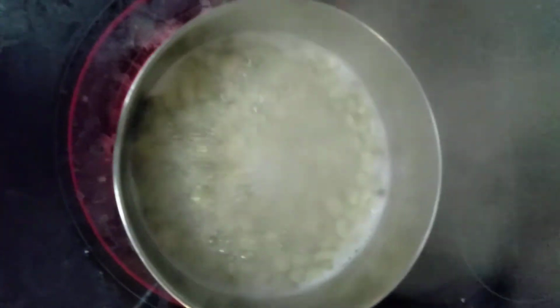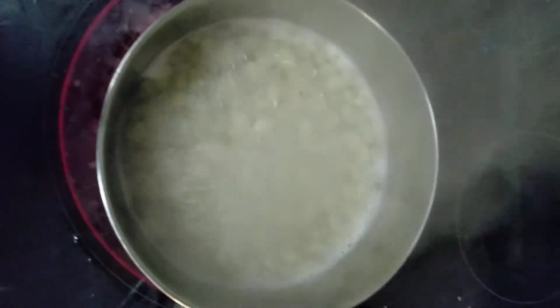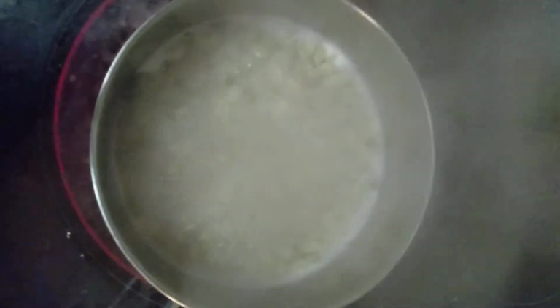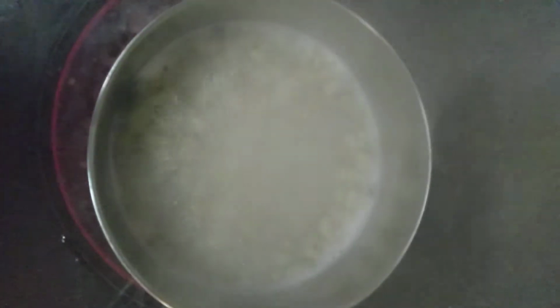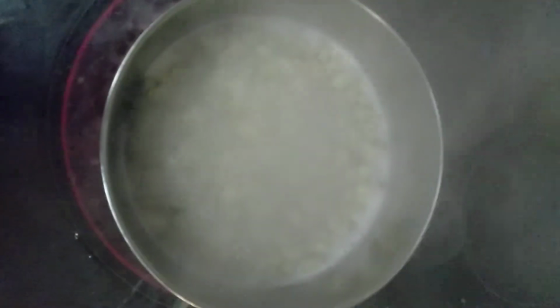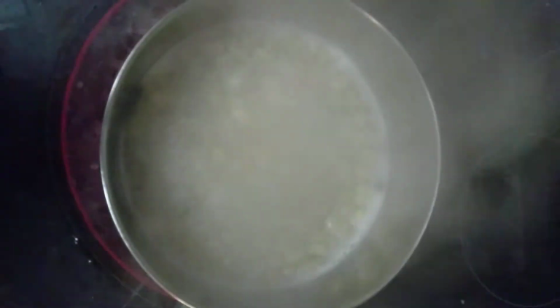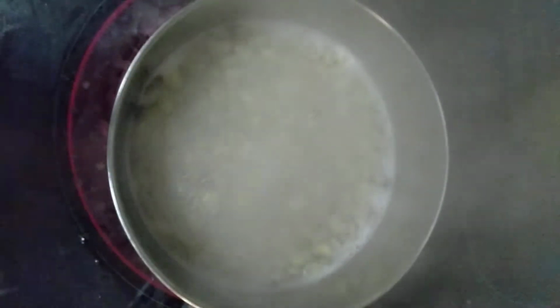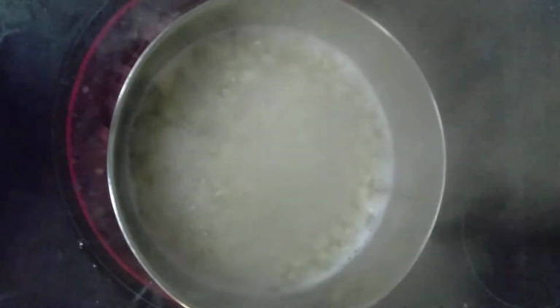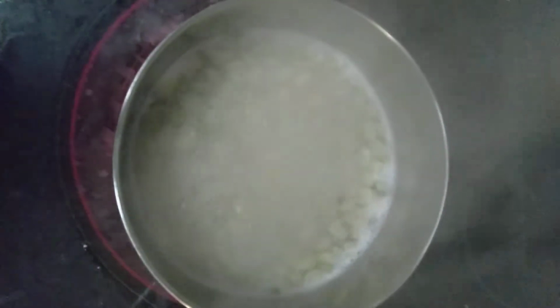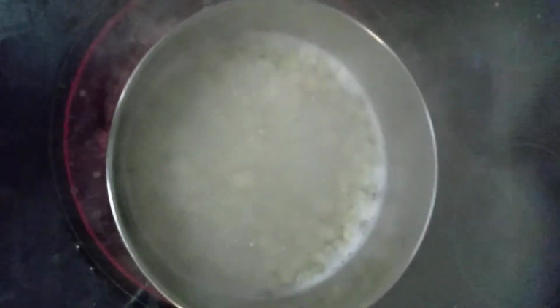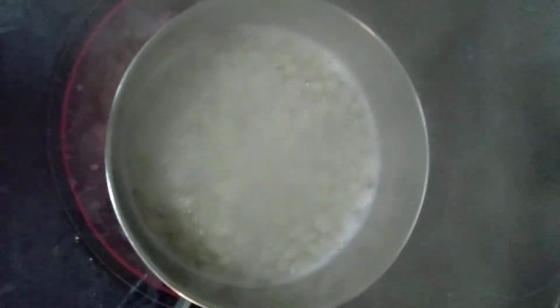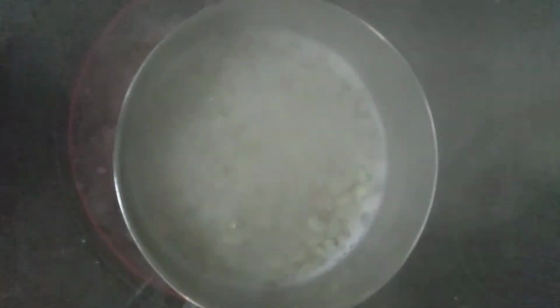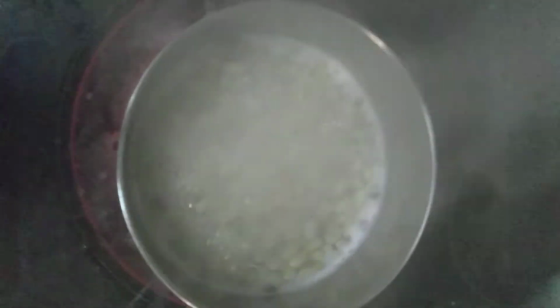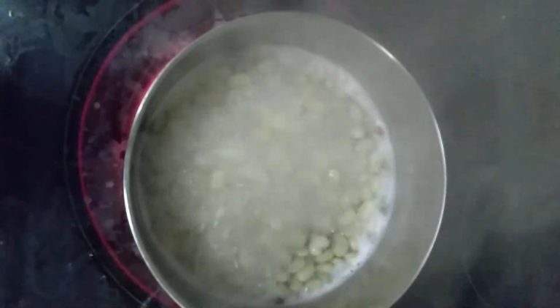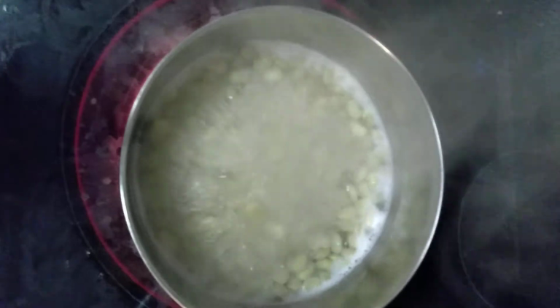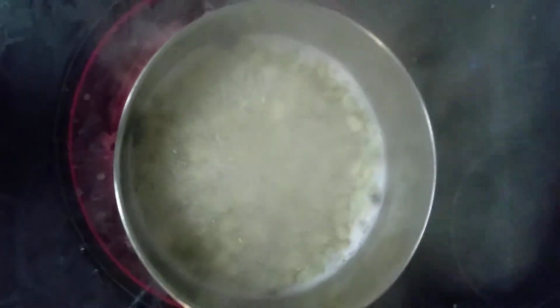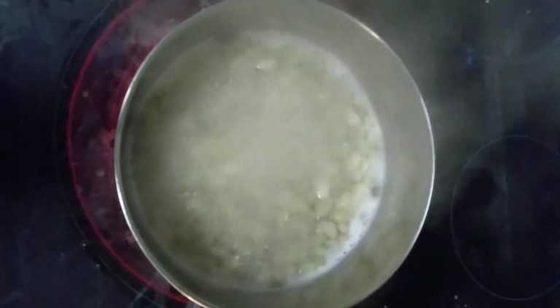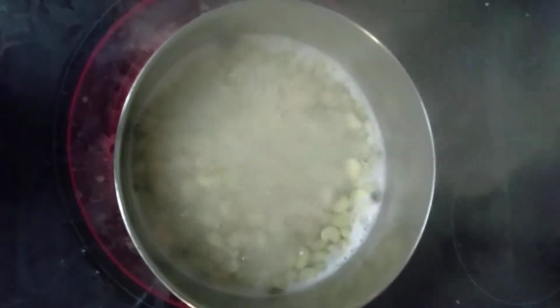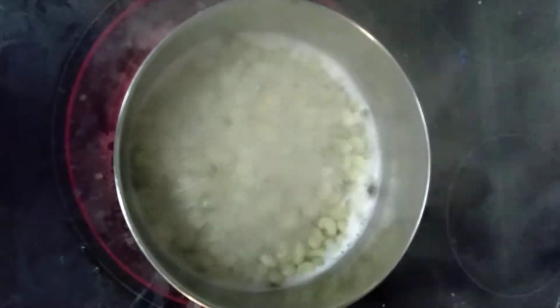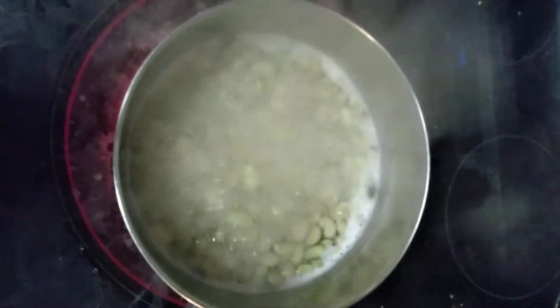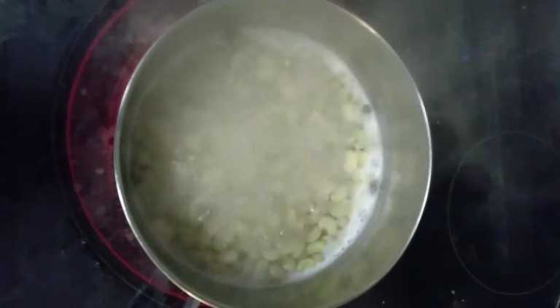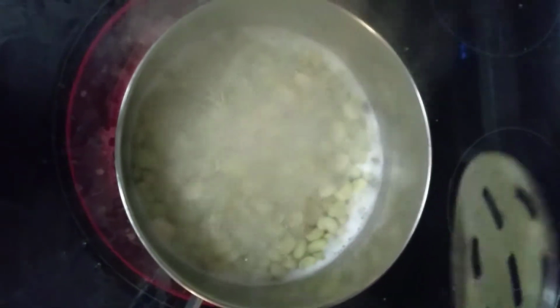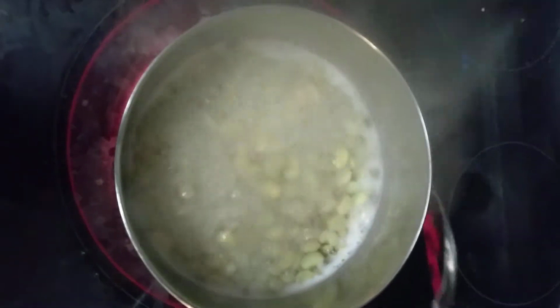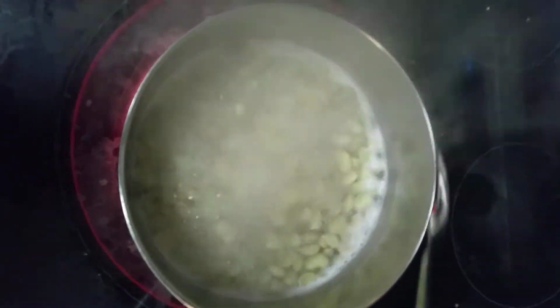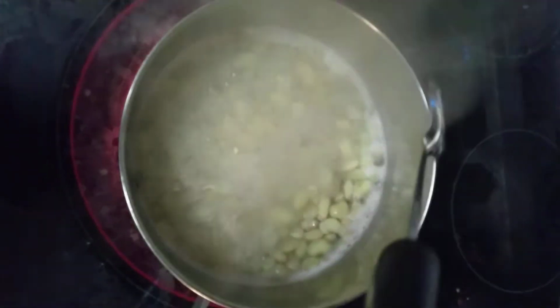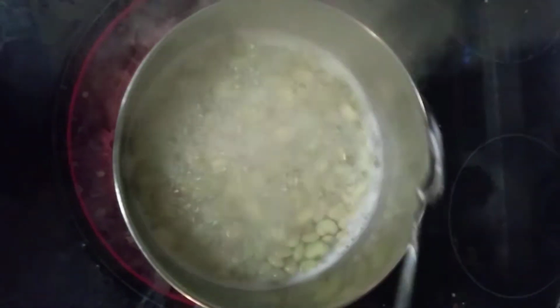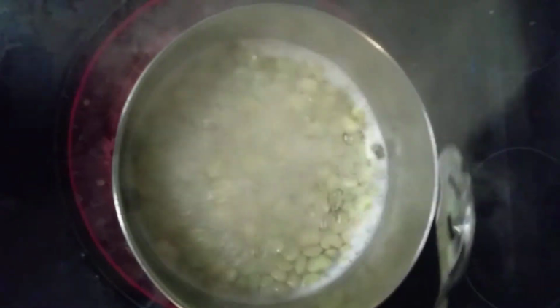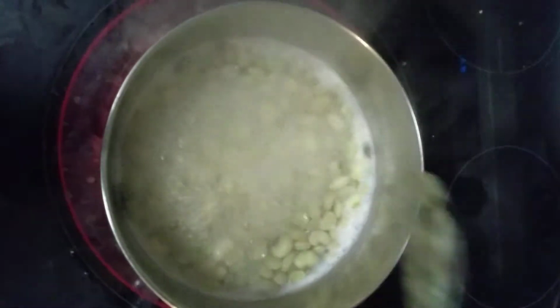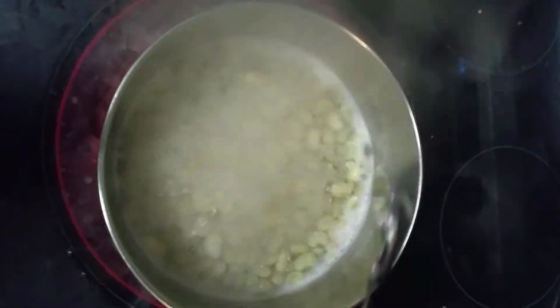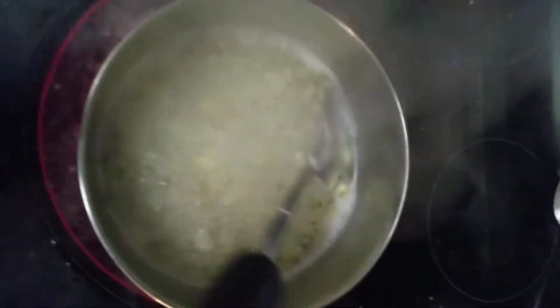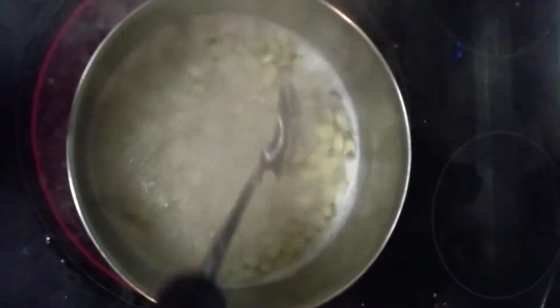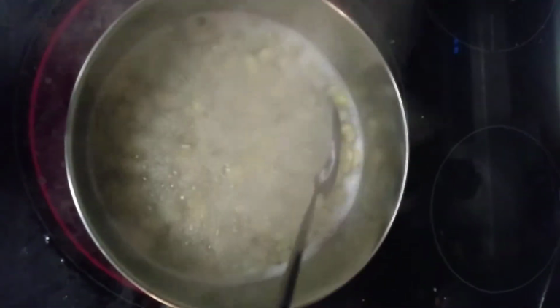What's up YouTube? This is another HogsFam for life with another meal of the day. Cooking lima beans on a stove top.